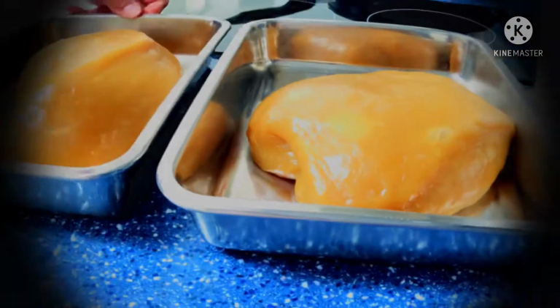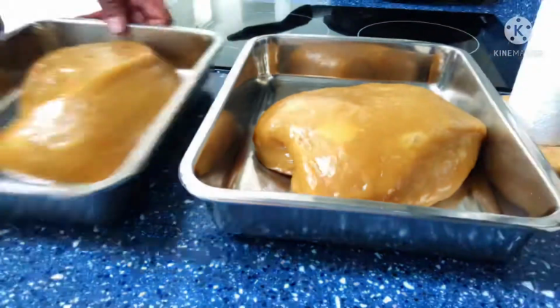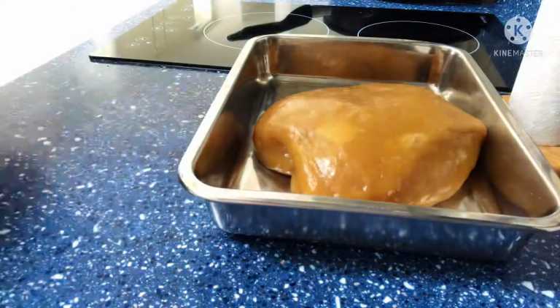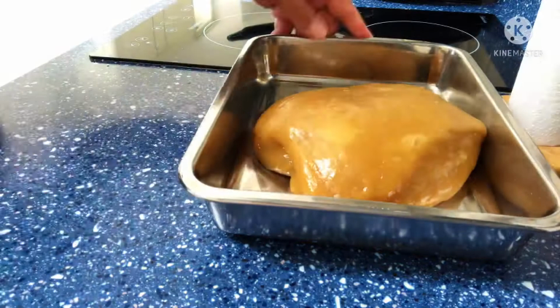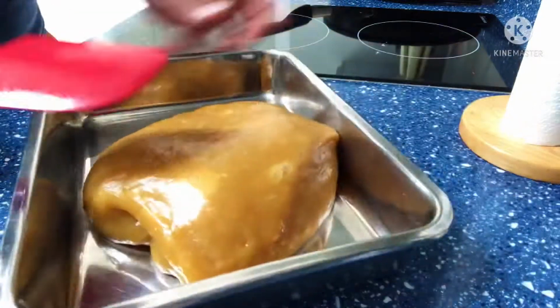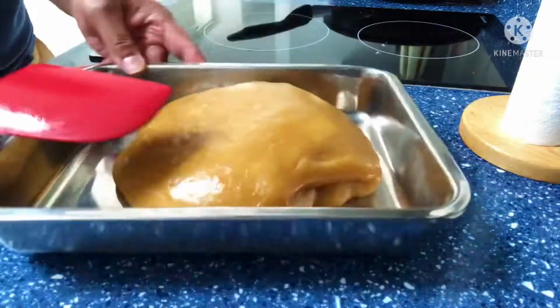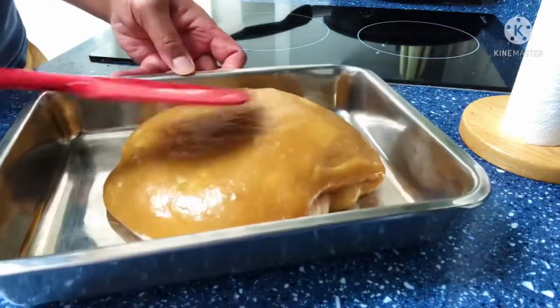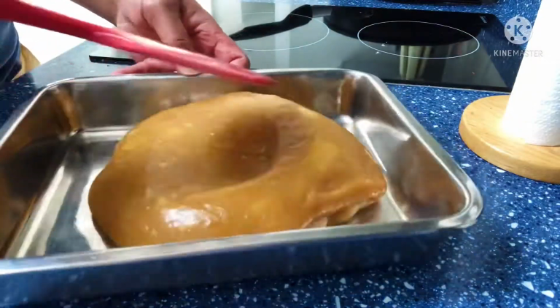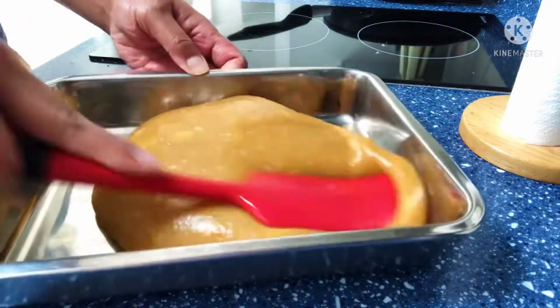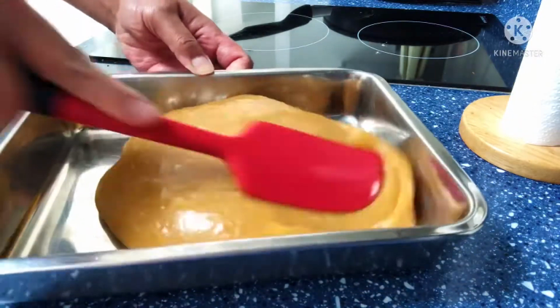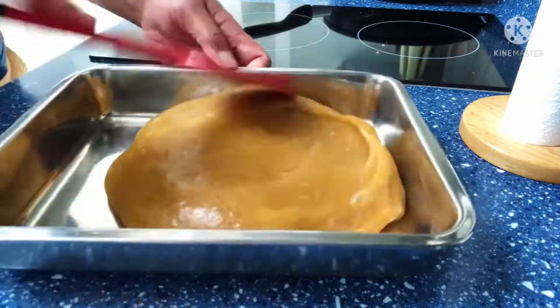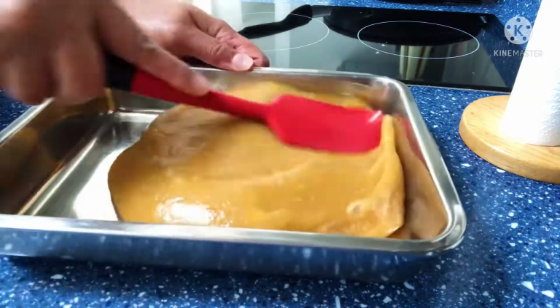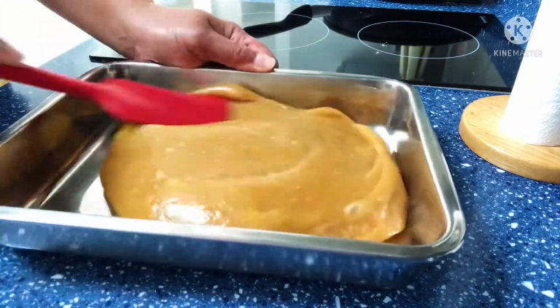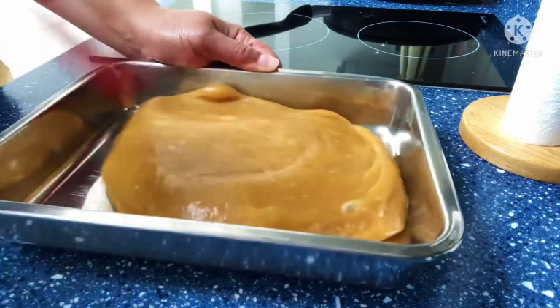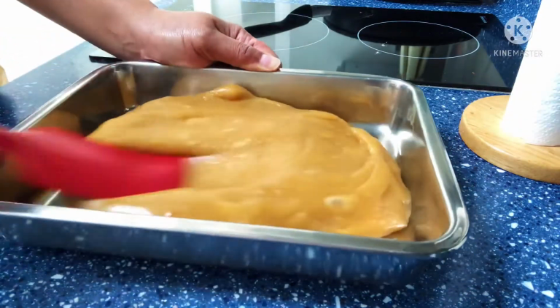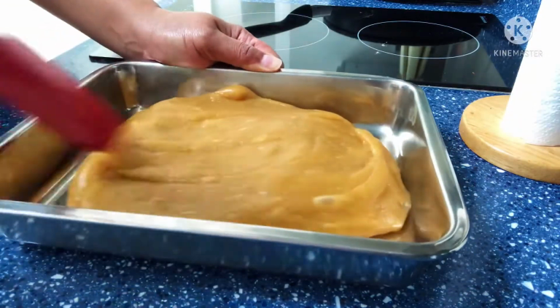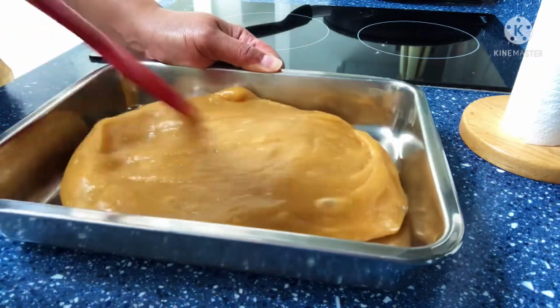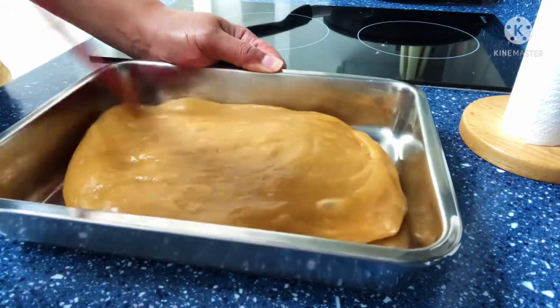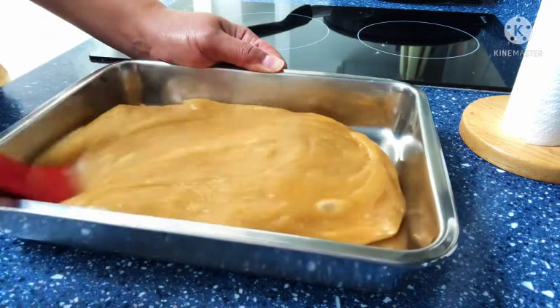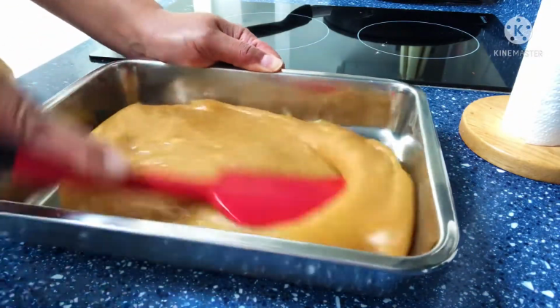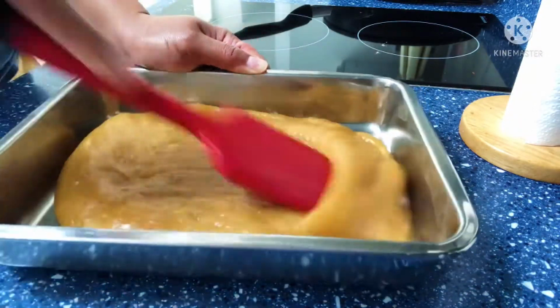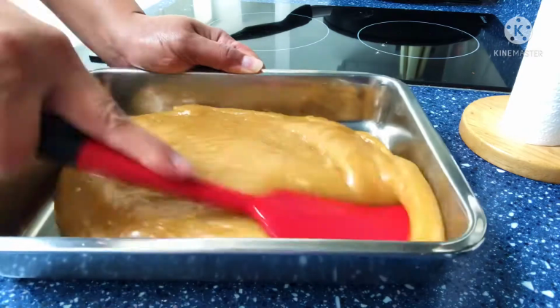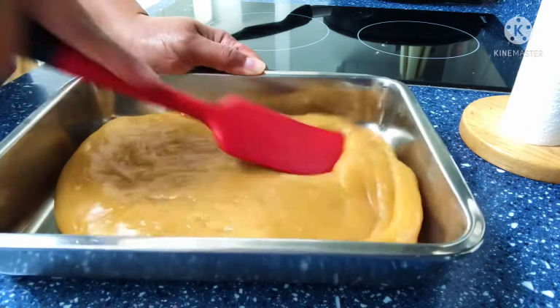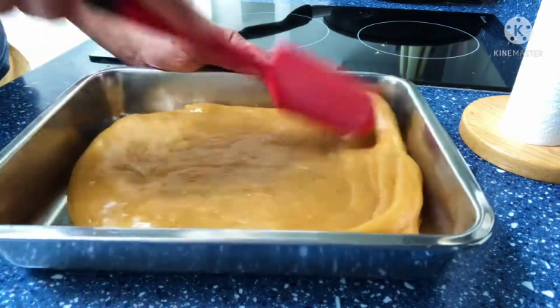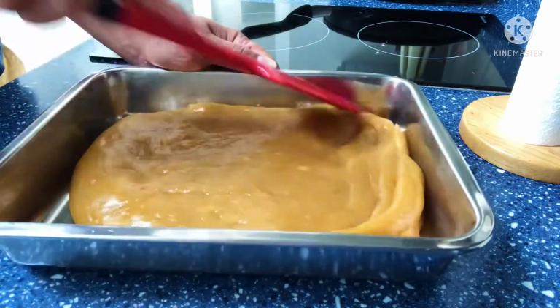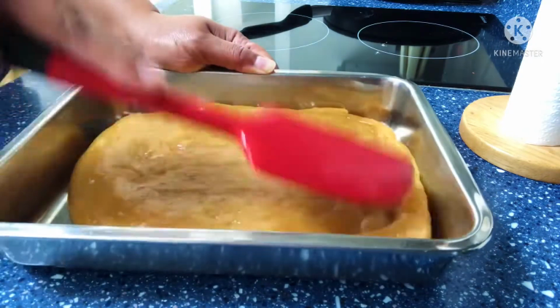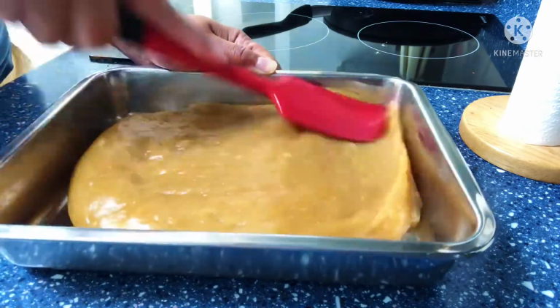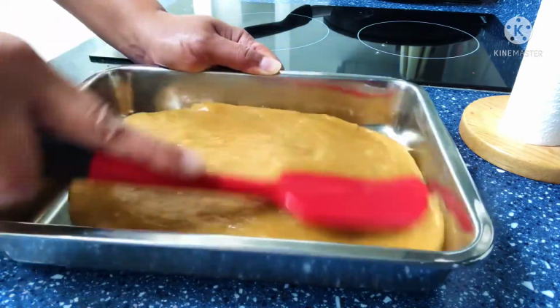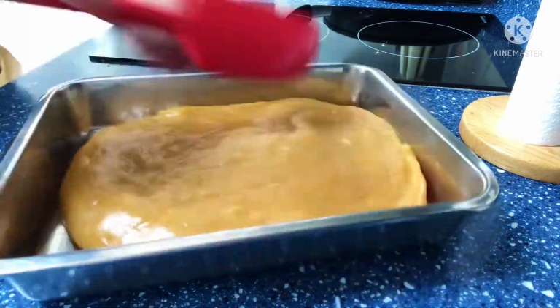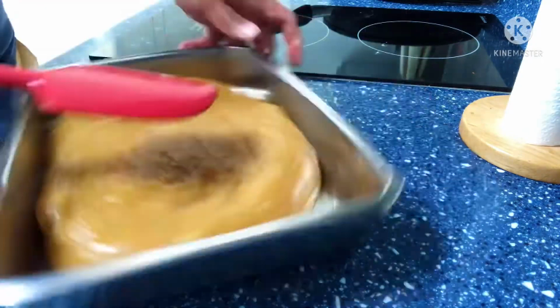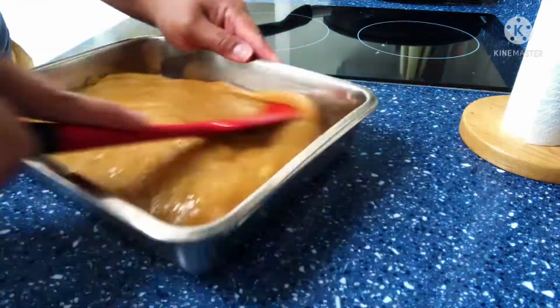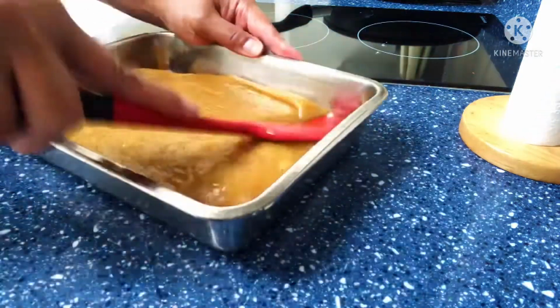Good day everyone, this is Pornin Batanas once again. Samahan nyo po ulit ako sa isa na namang episode ng pagliluto. Today, gagawa po tayo ng kalamay or kalamay hati.